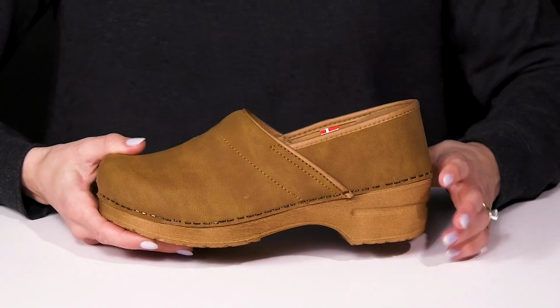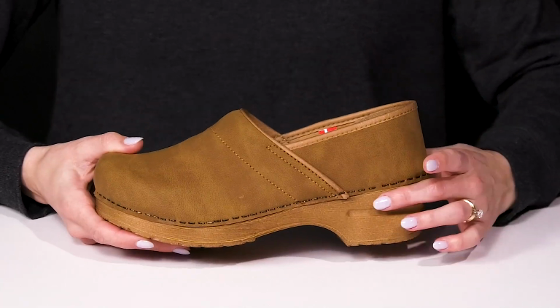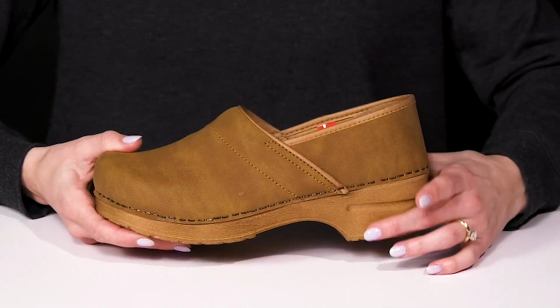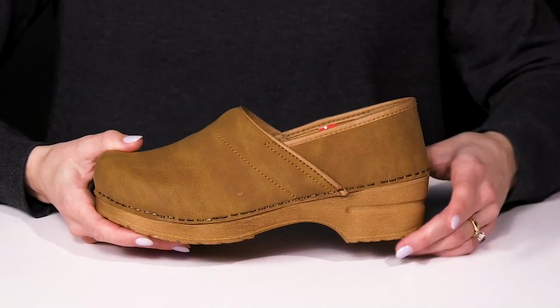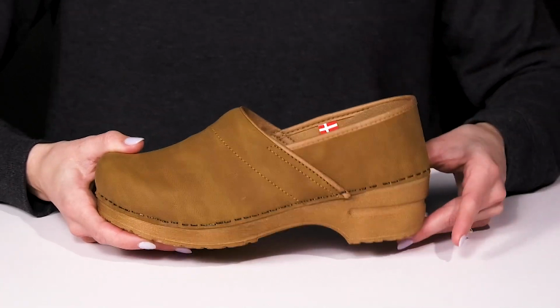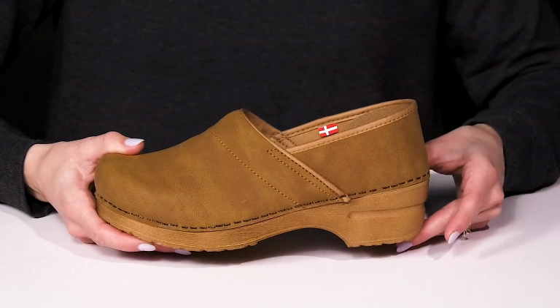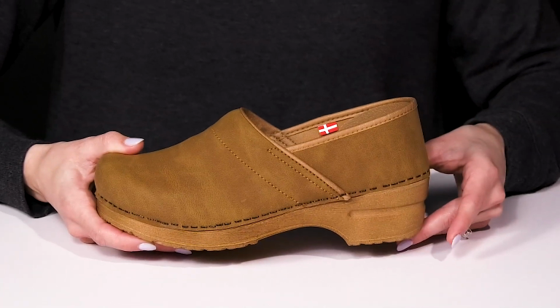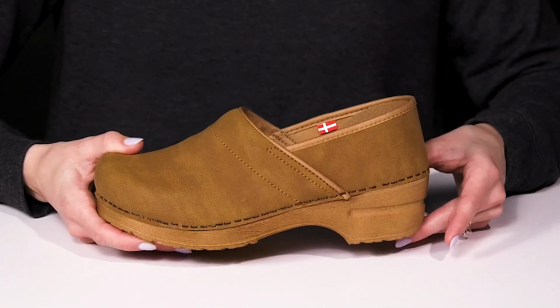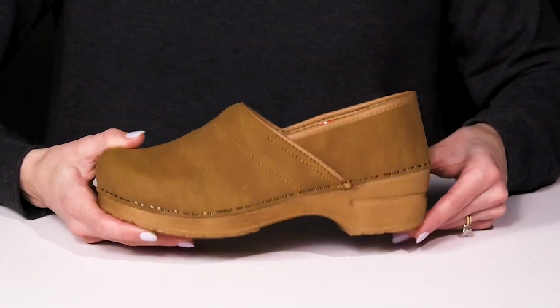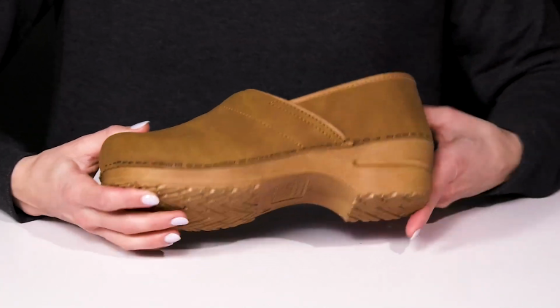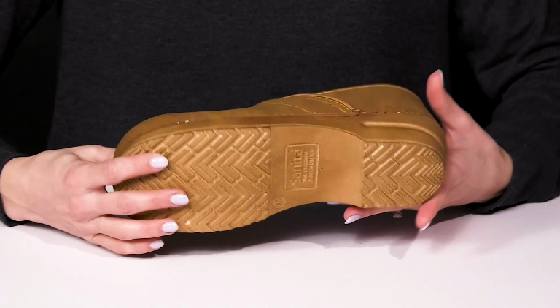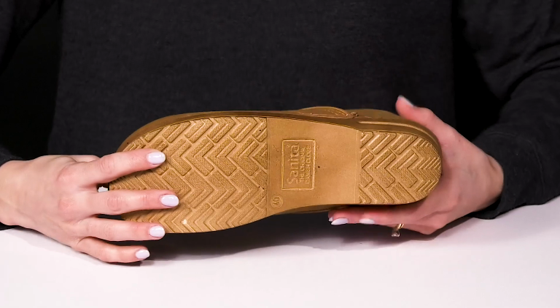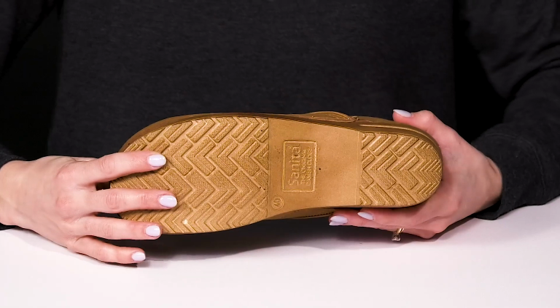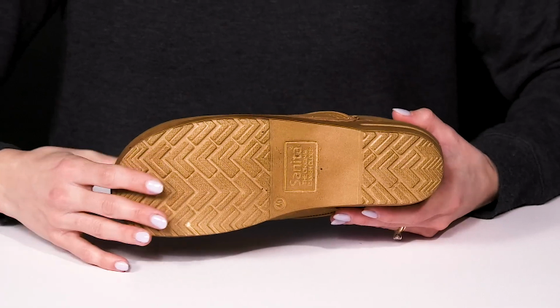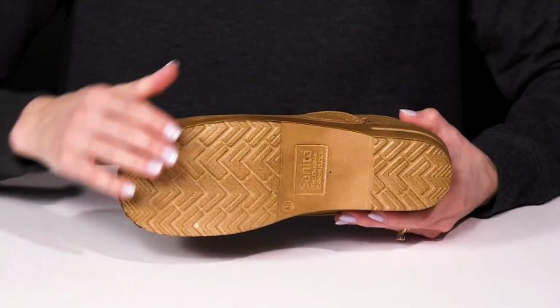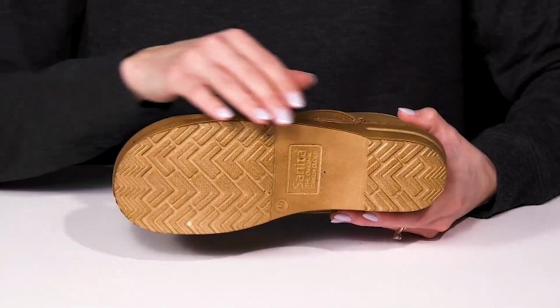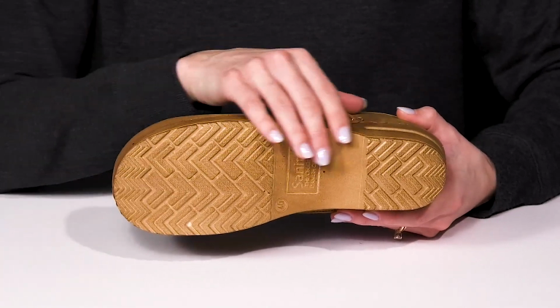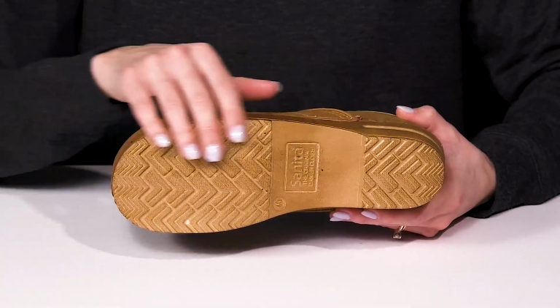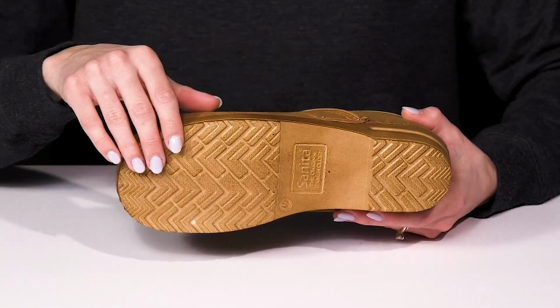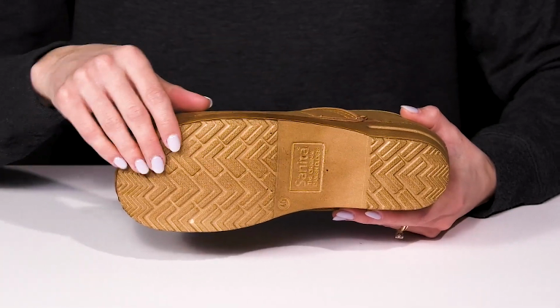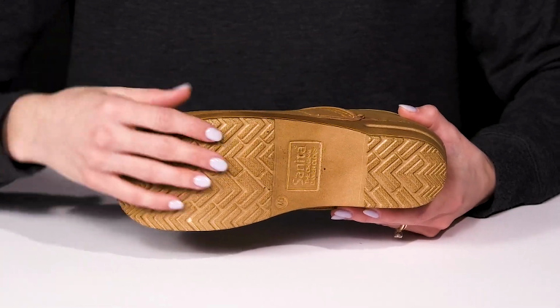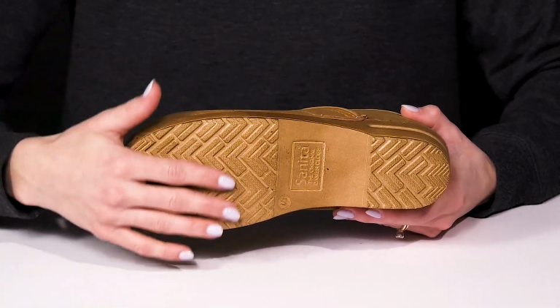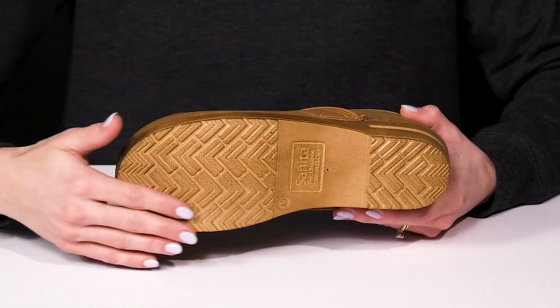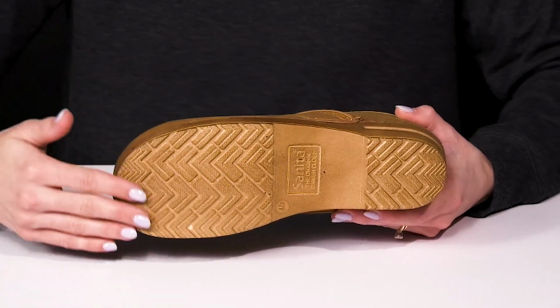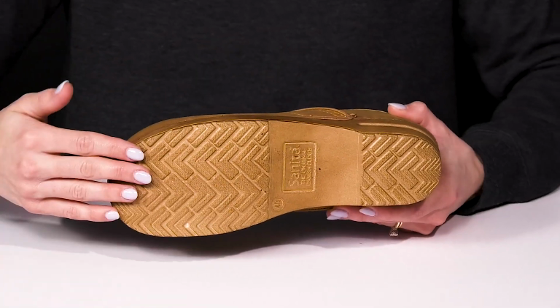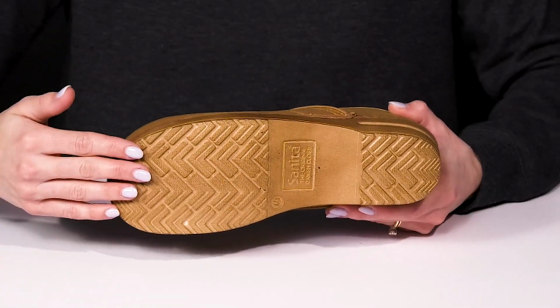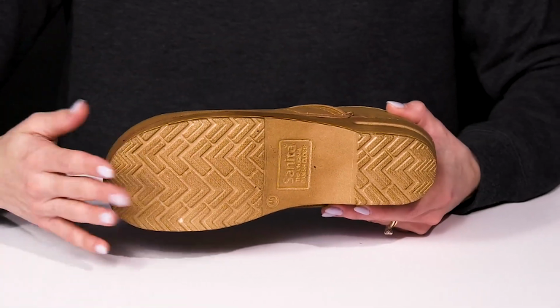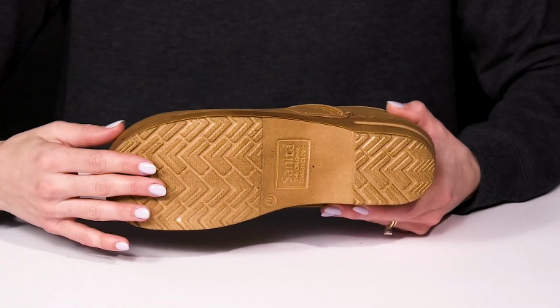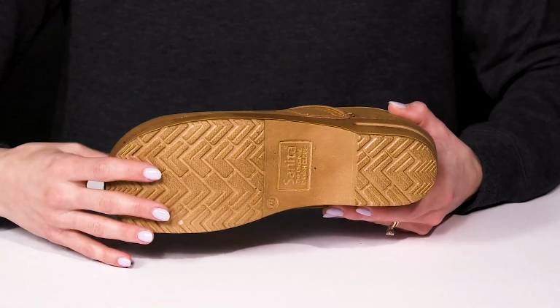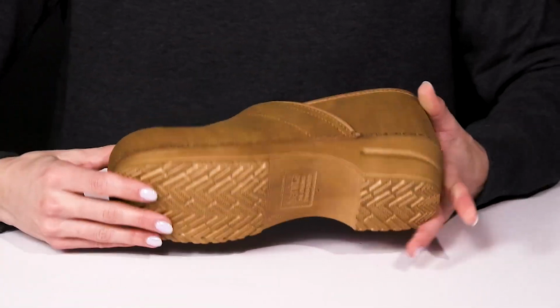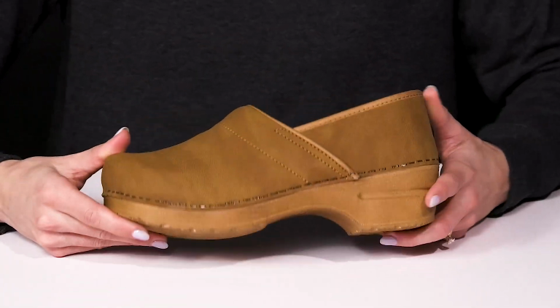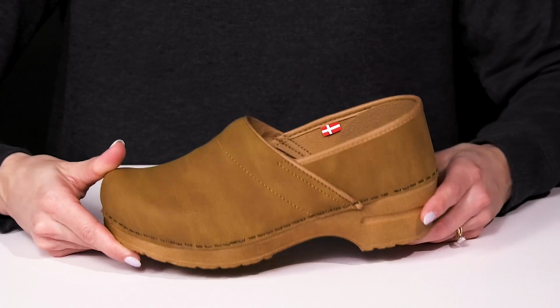They do have a small little heel at the back and they sit on top of a rocker bottom, which is going to provide you with some nice grip for traction.